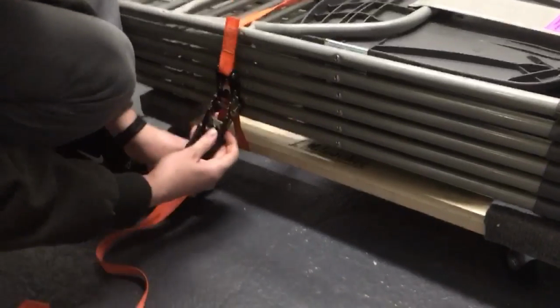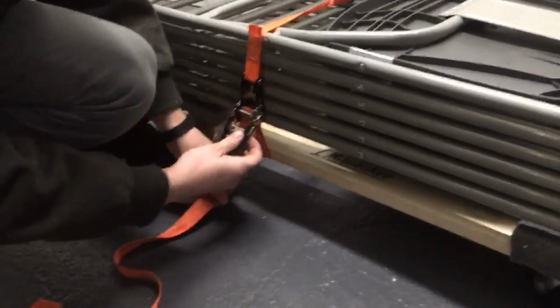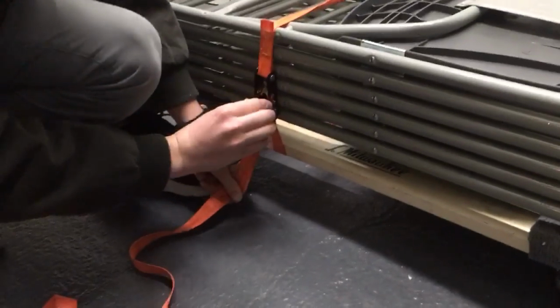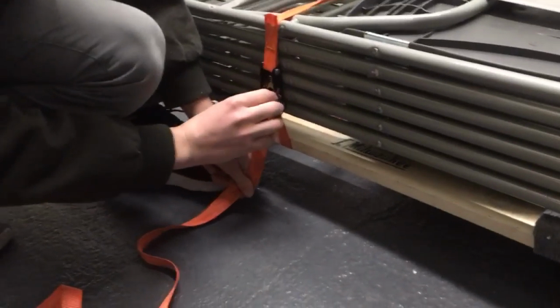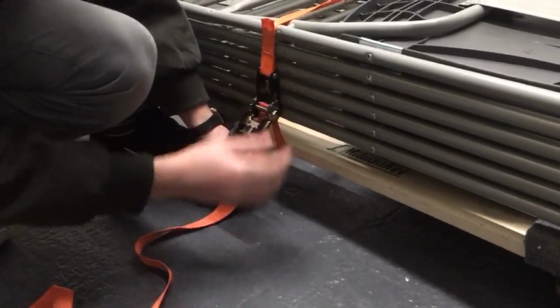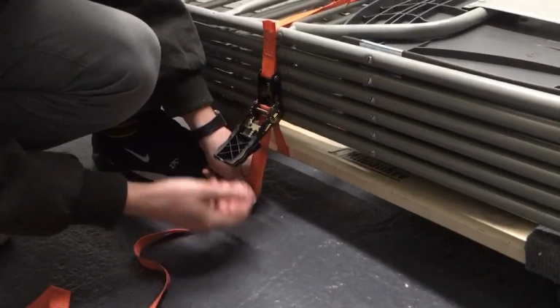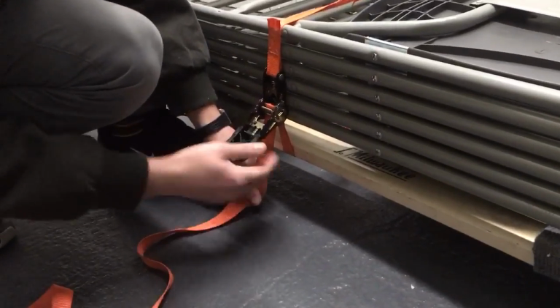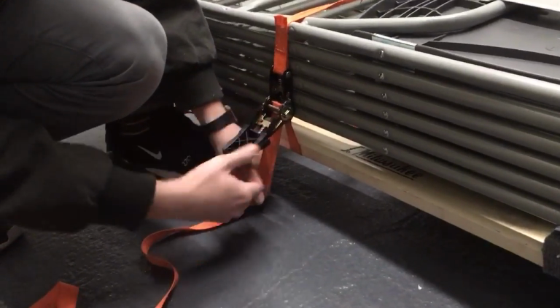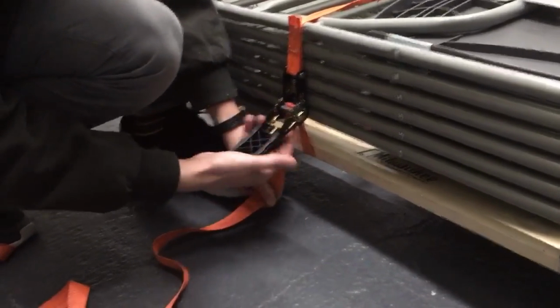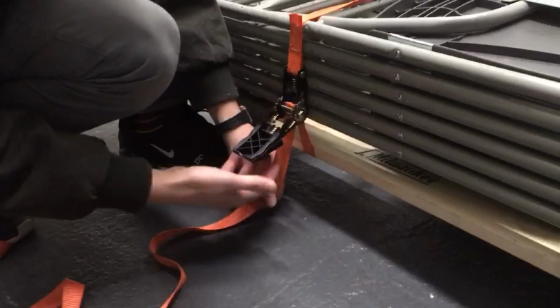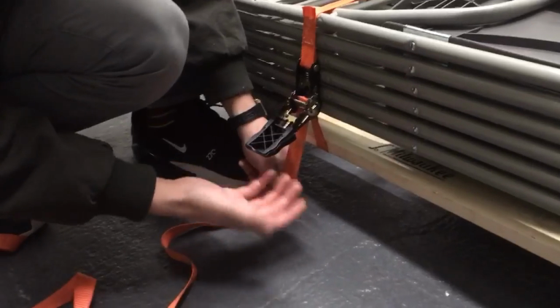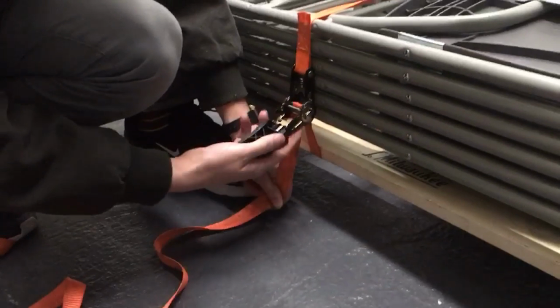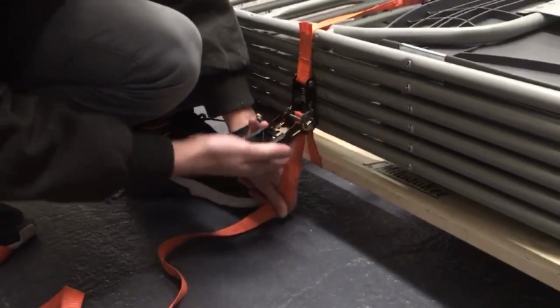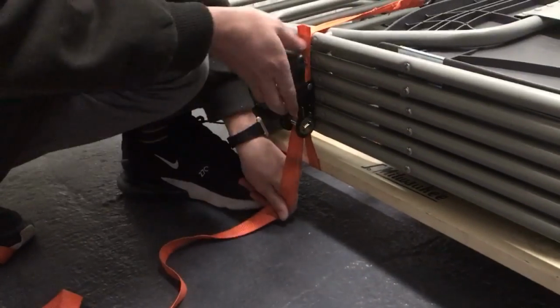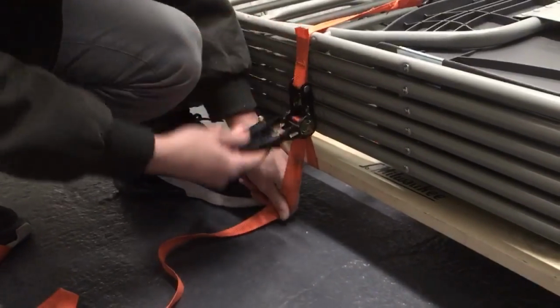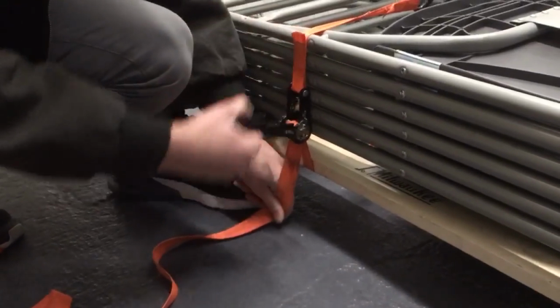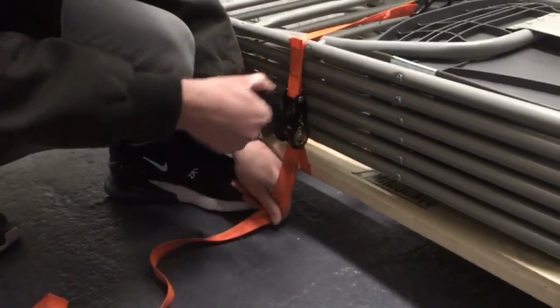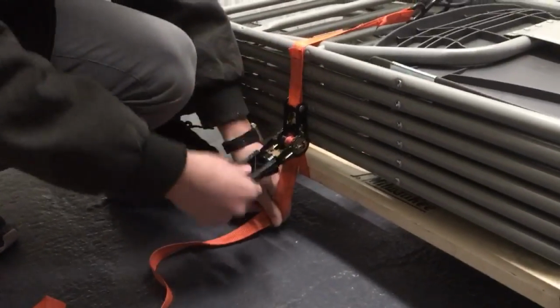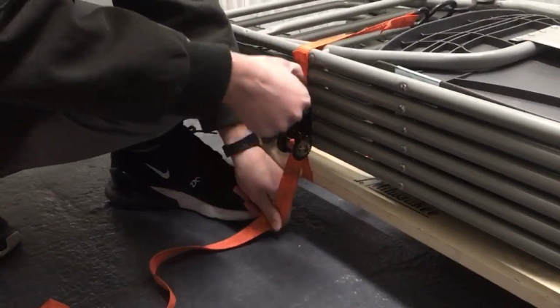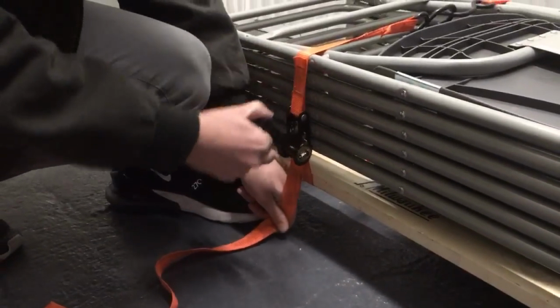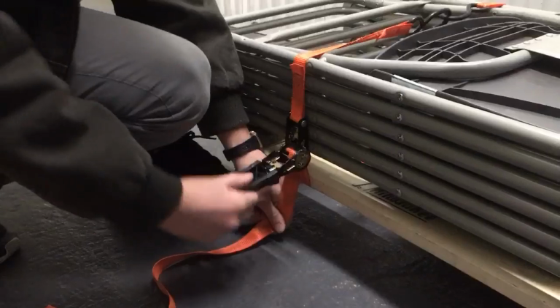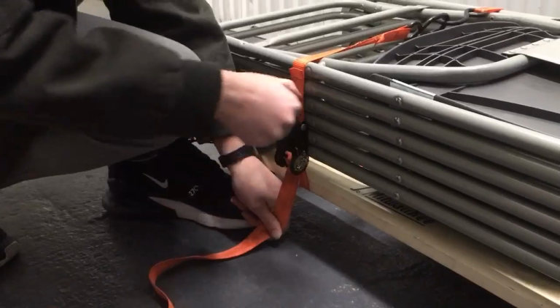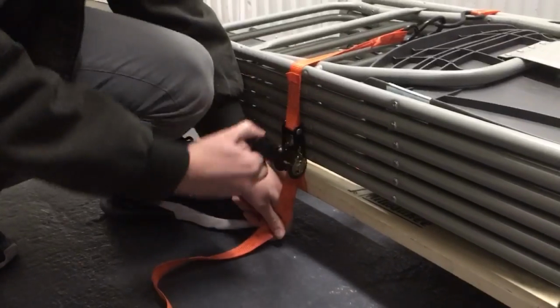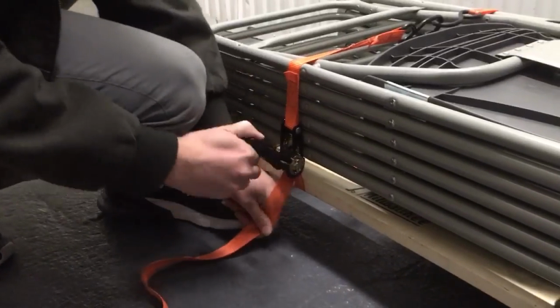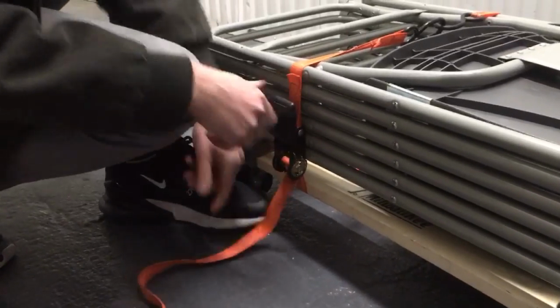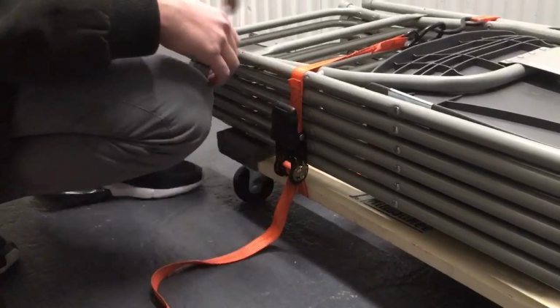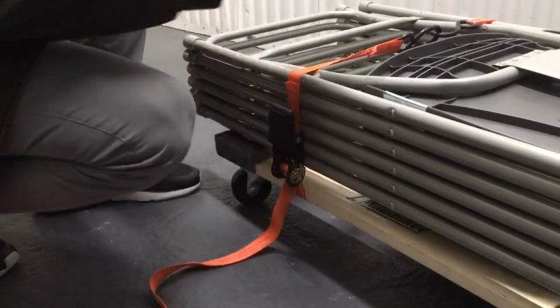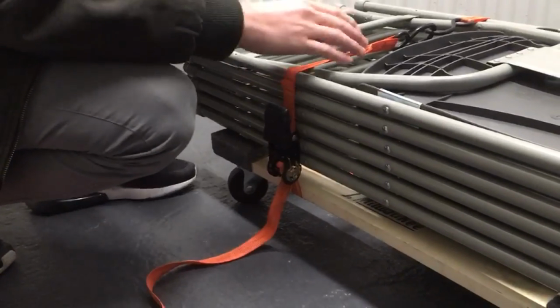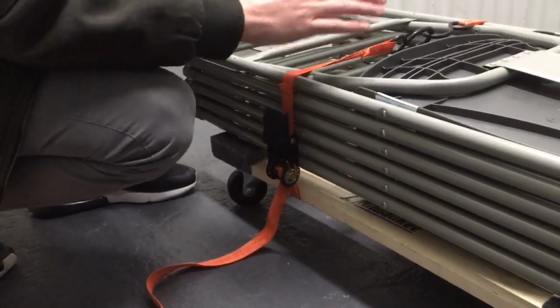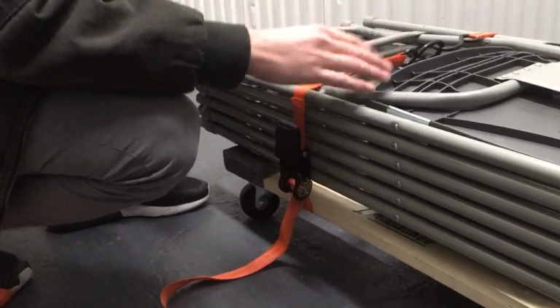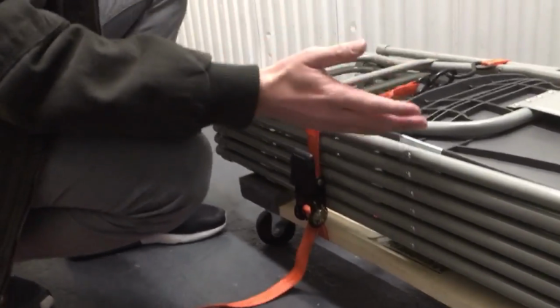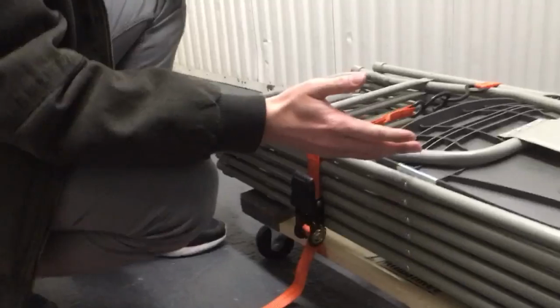You want to make sure that it's flat against whatever you're ratcheting, and that it's not twisted, or you want to be able to use the ratchet. Then you're good to just start ratcheting. Make sure not to go too tight on whatever you're ratcheting or securing, because you can damage it.